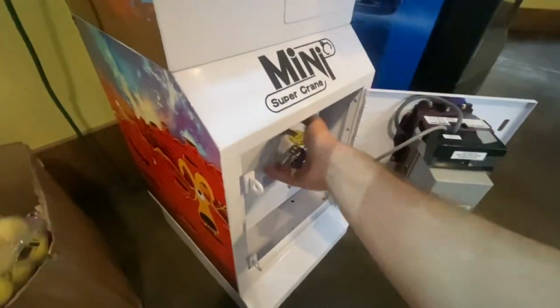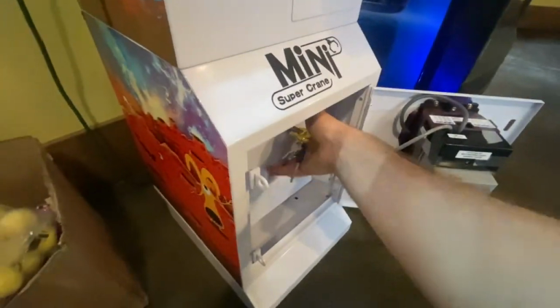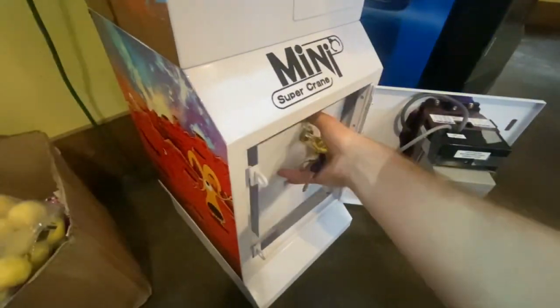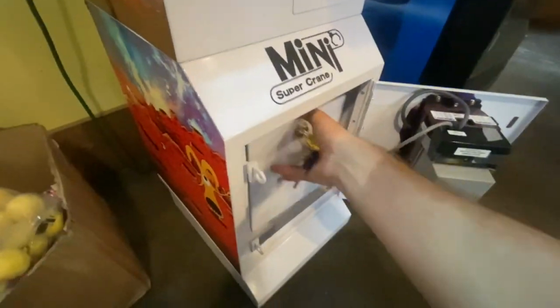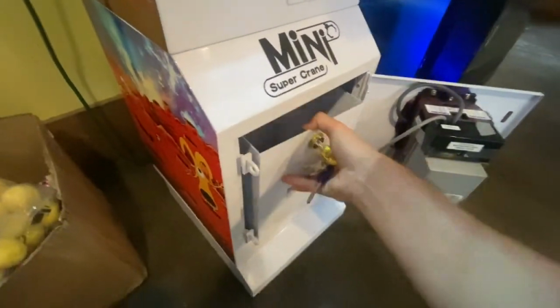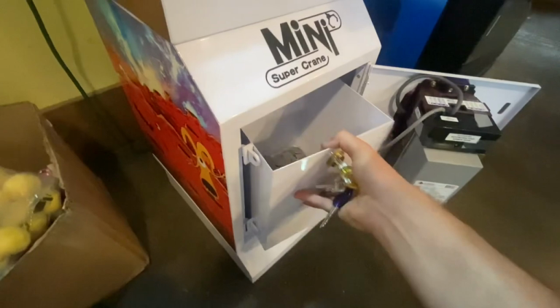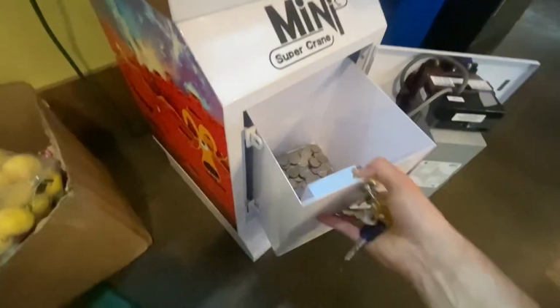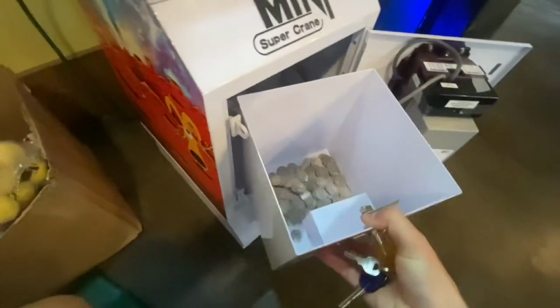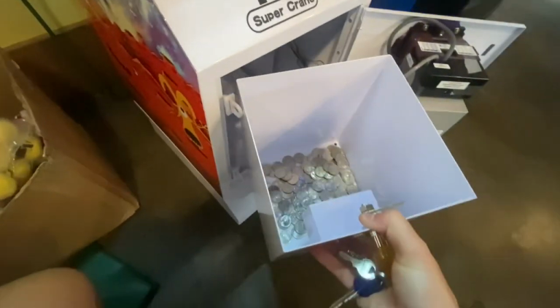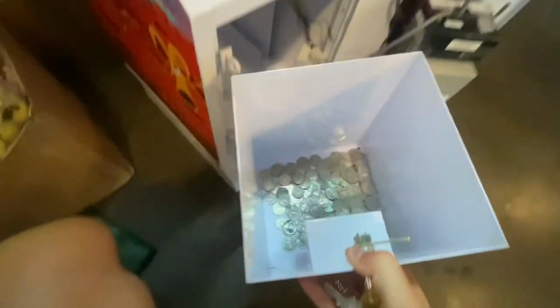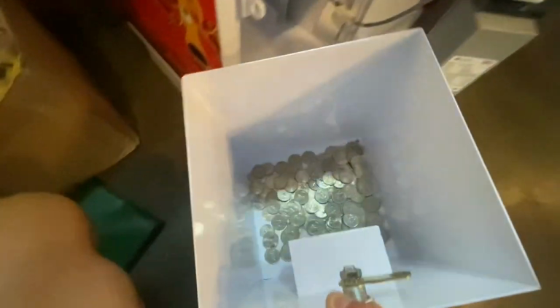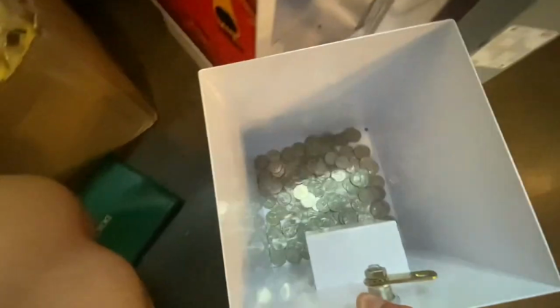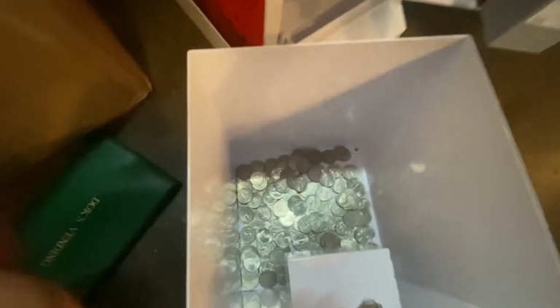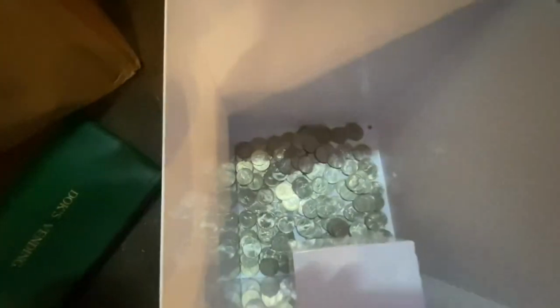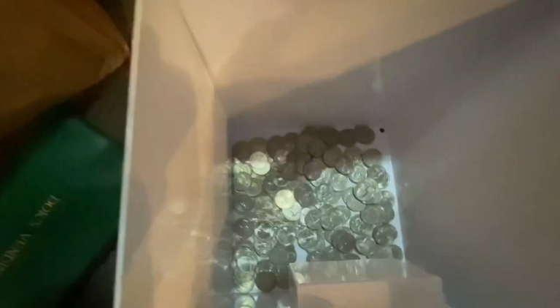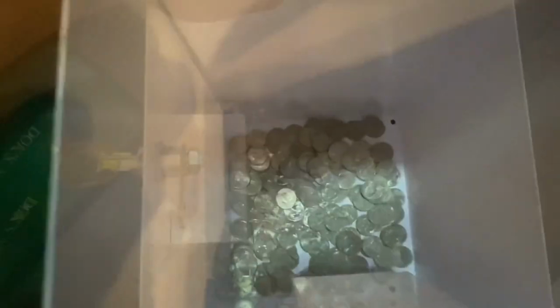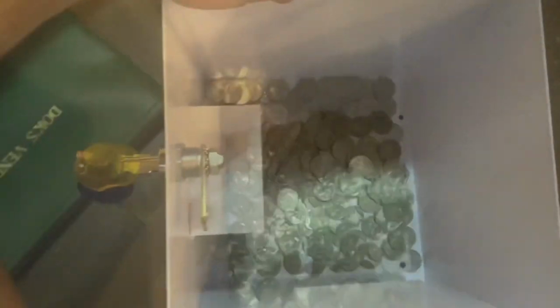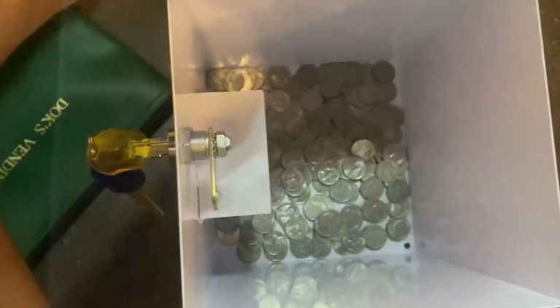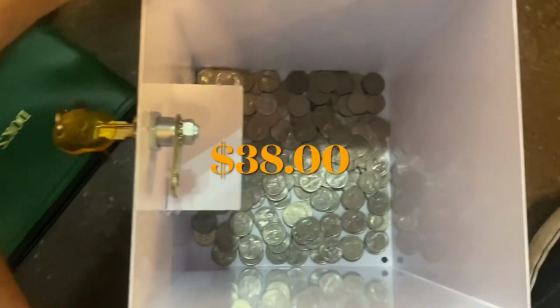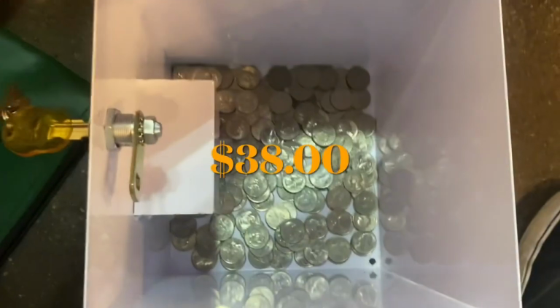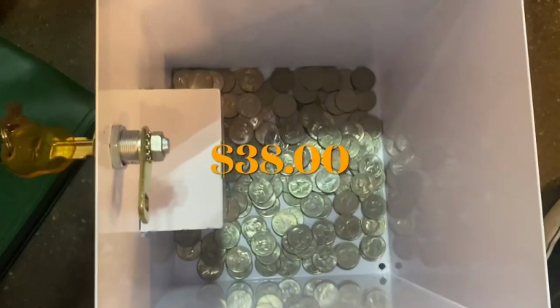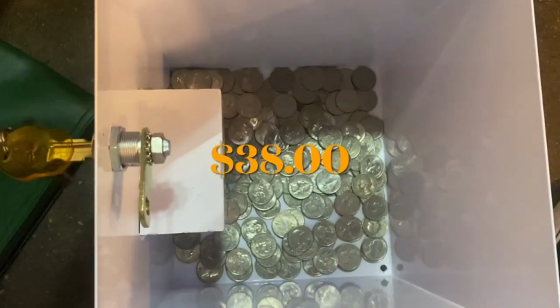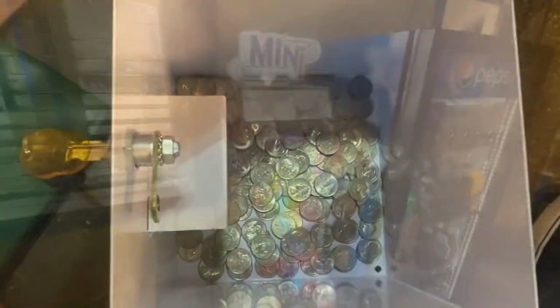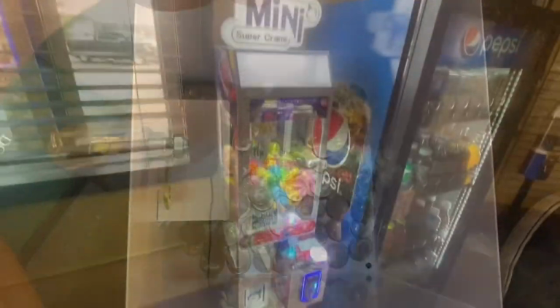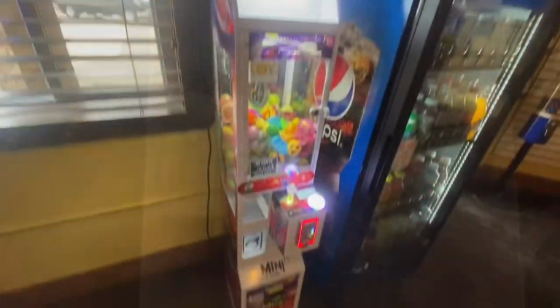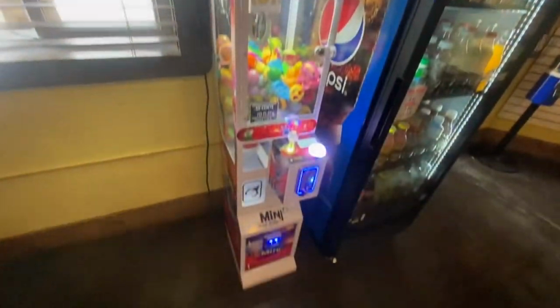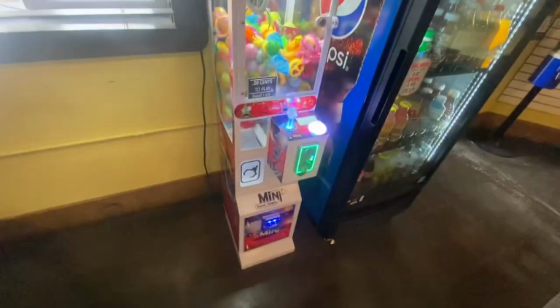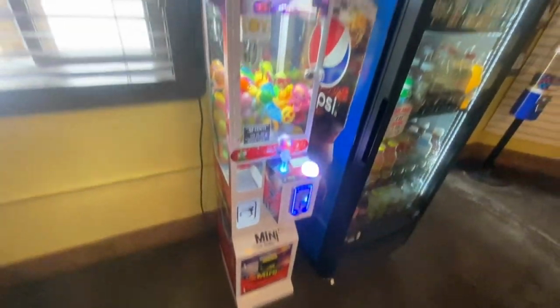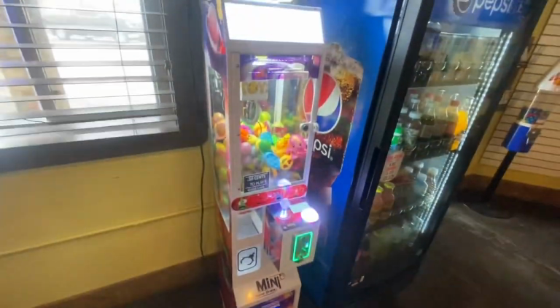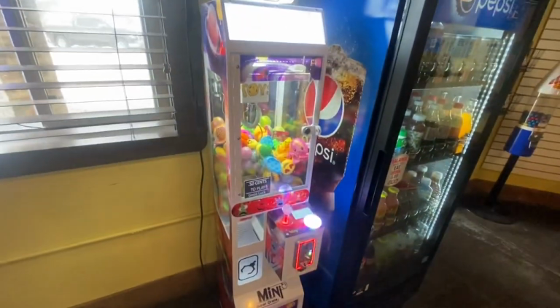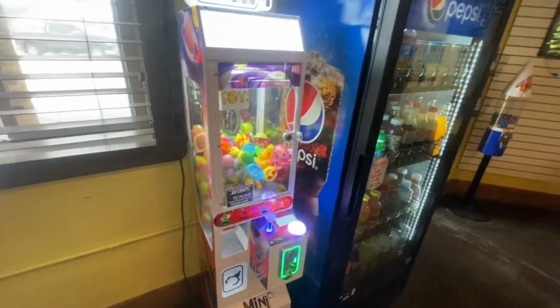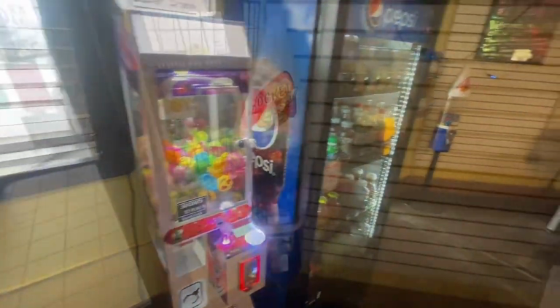Here comes the quarter bucket — nice chunk of quarters. $38 in quarters right there, and she is good to go.